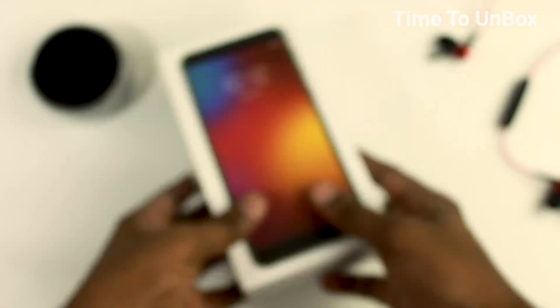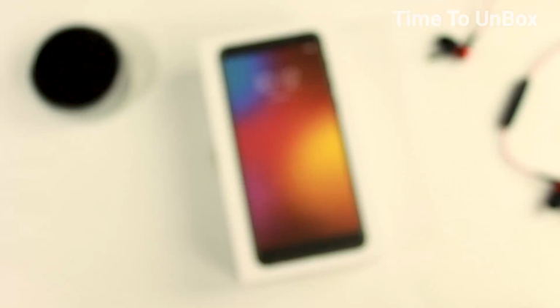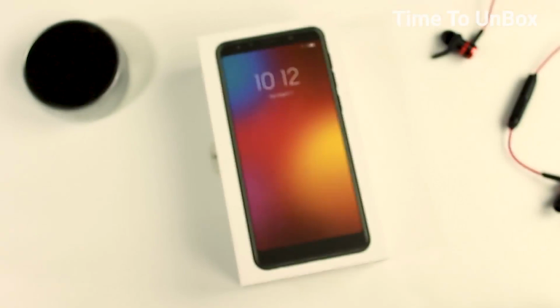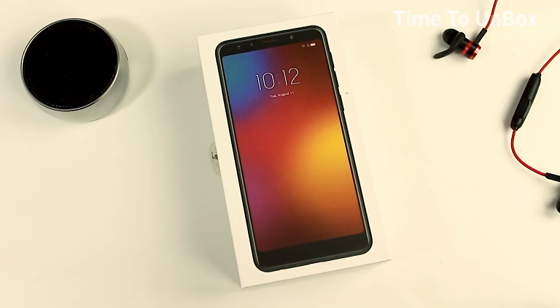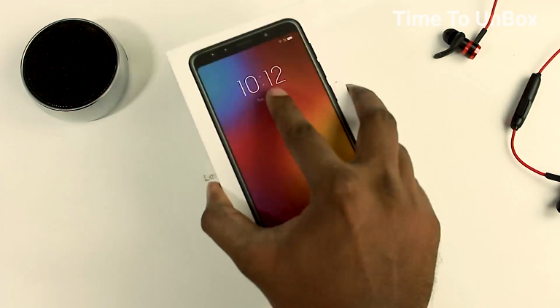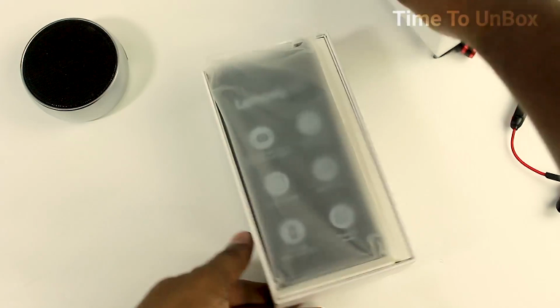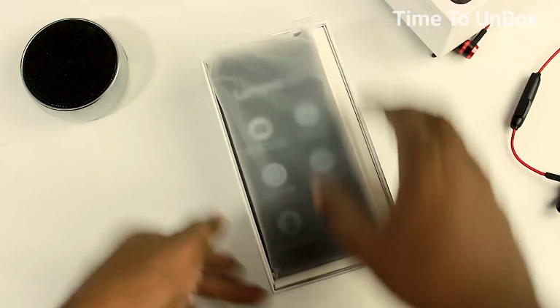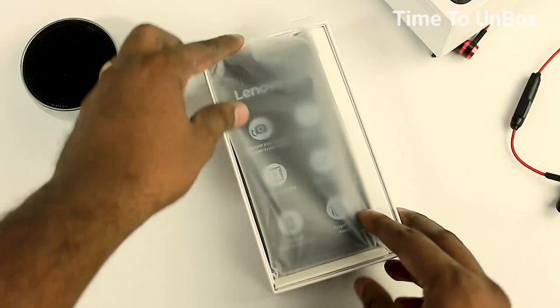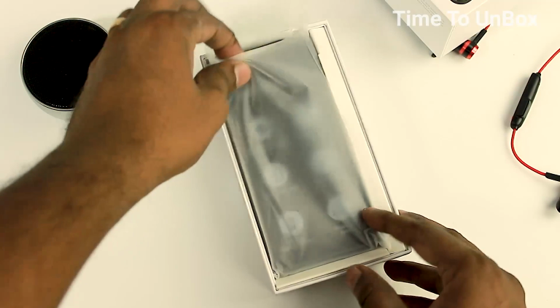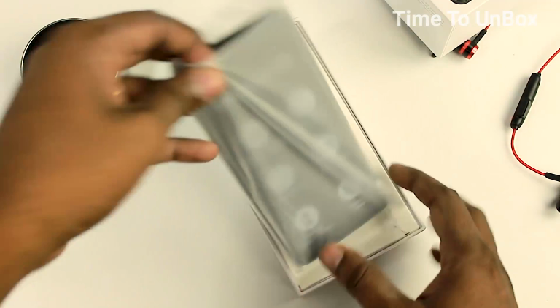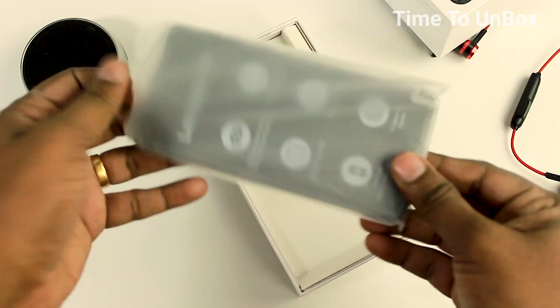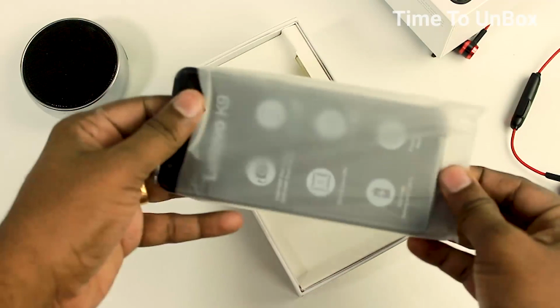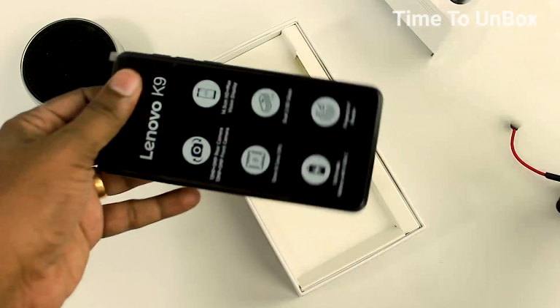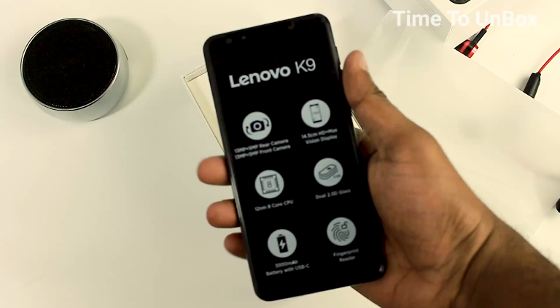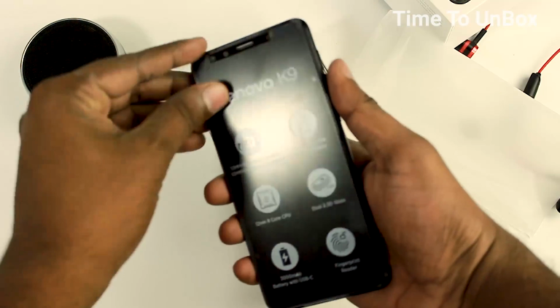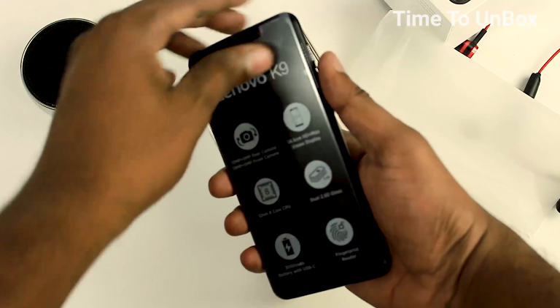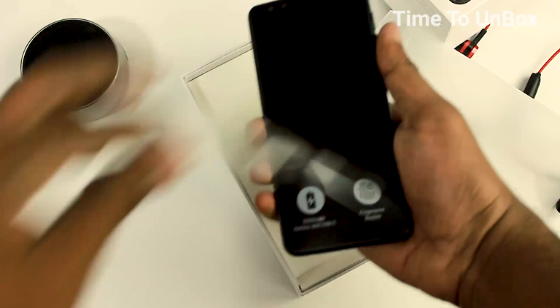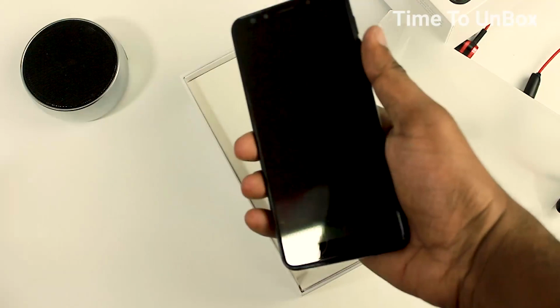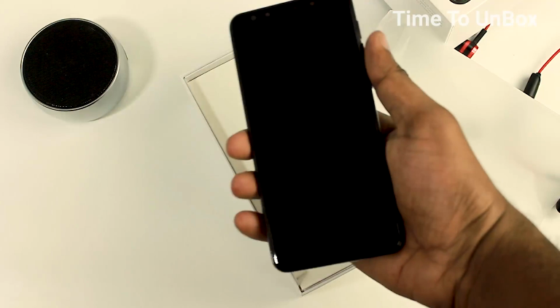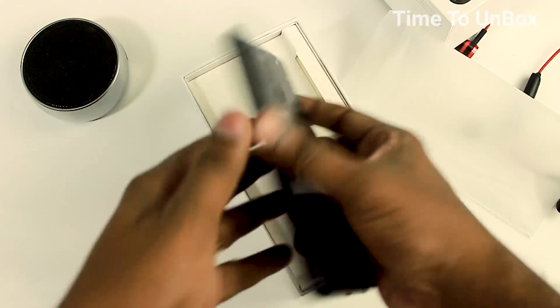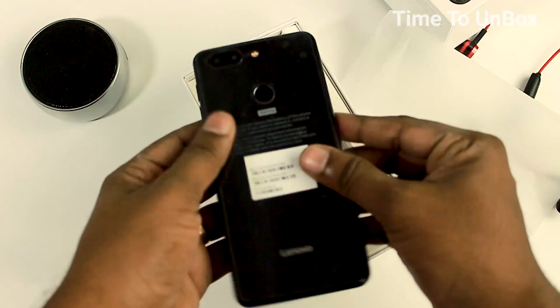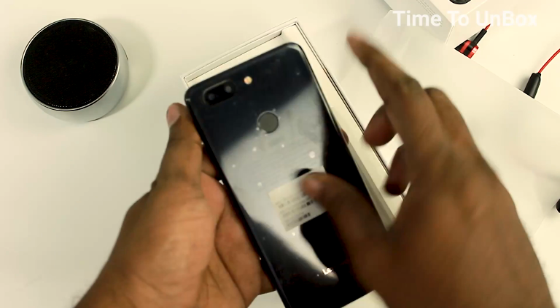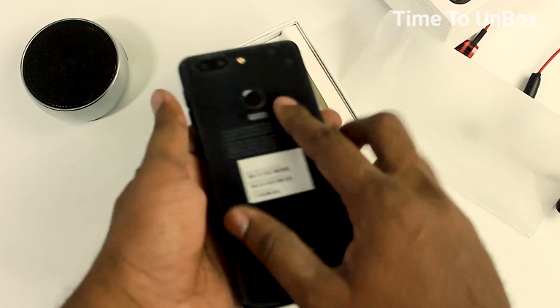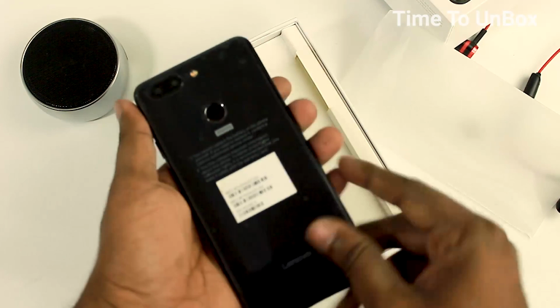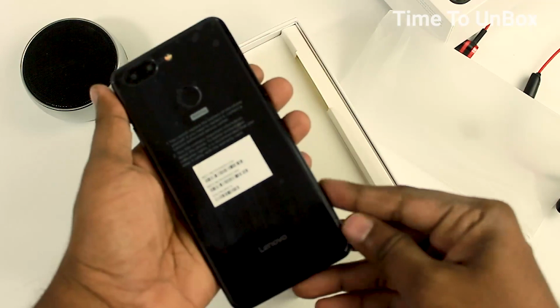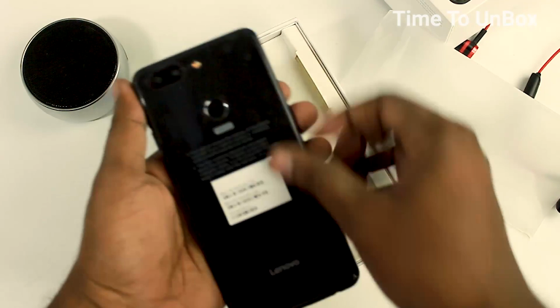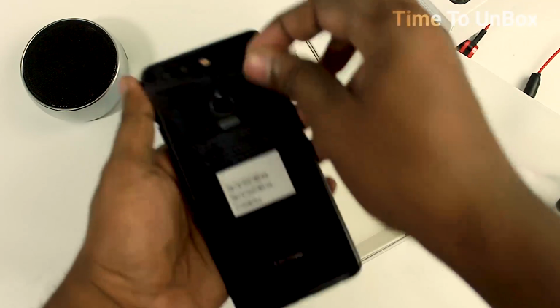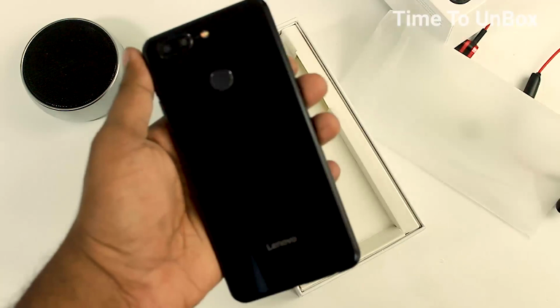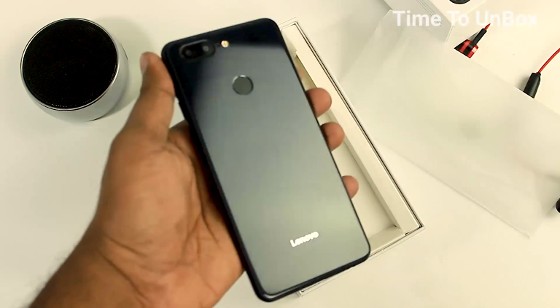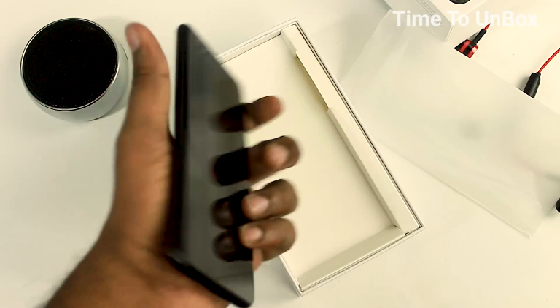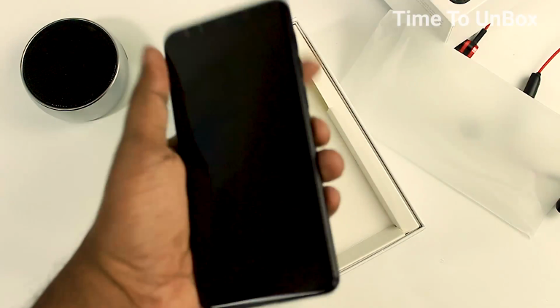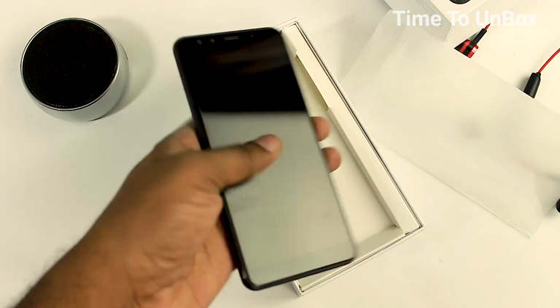First, we are having the mobile in the black variant. Let's peel up the stickers. This black variant is really impressive — the front and back of the device is covered with 2.5D glass. It's pretty good.